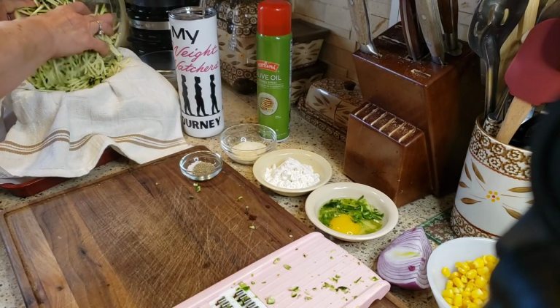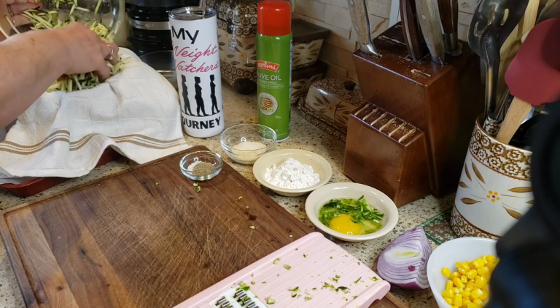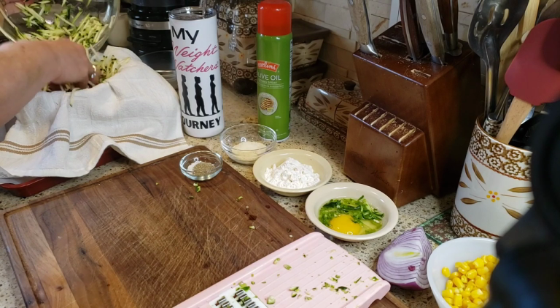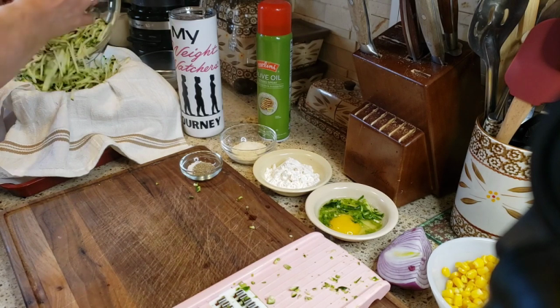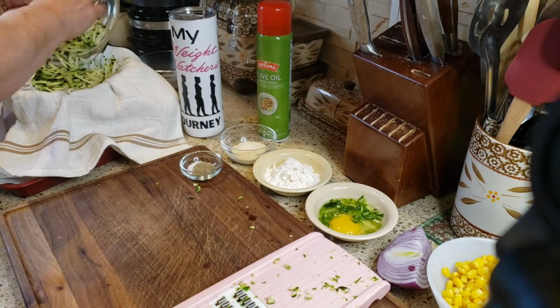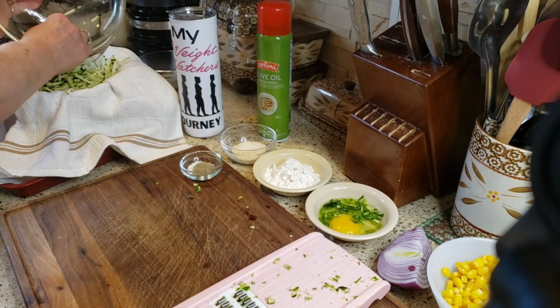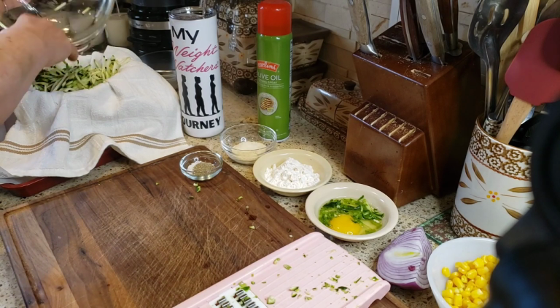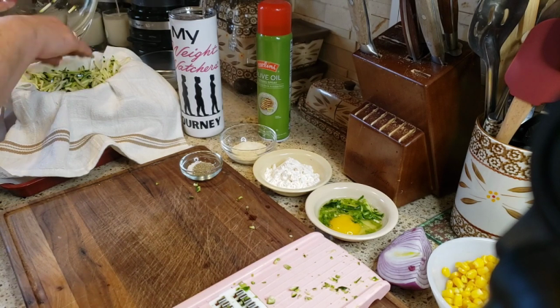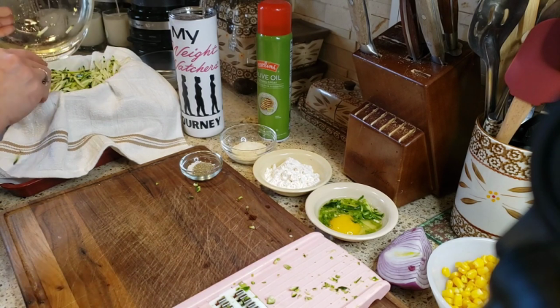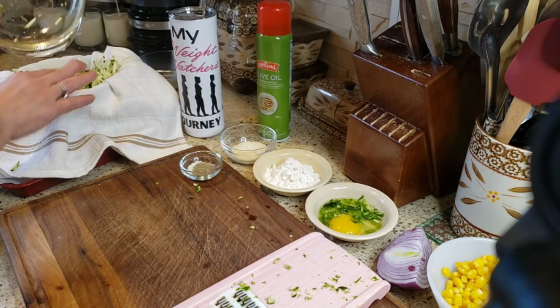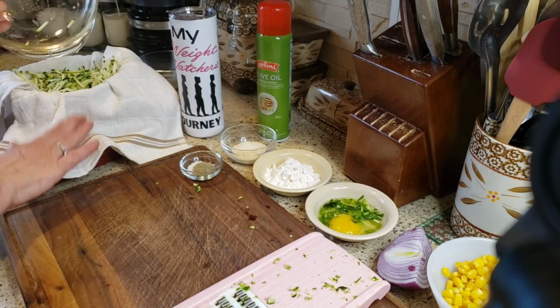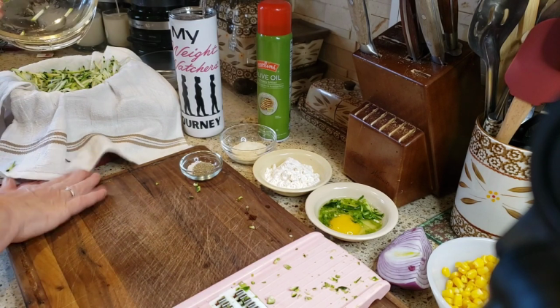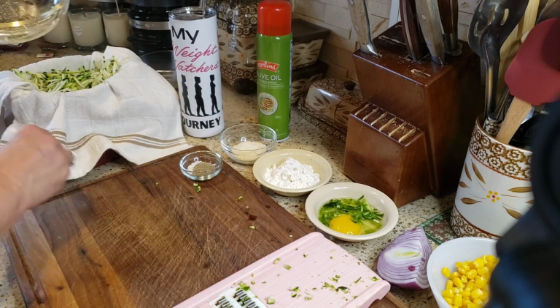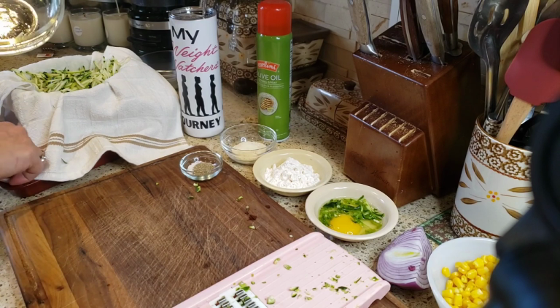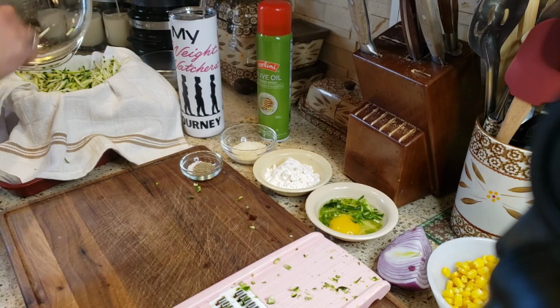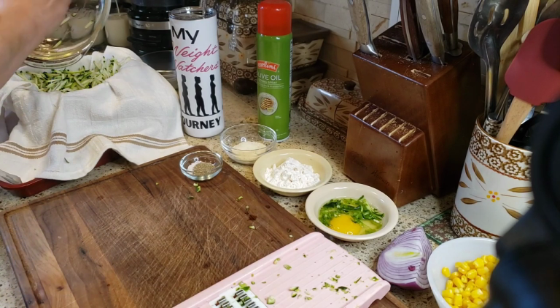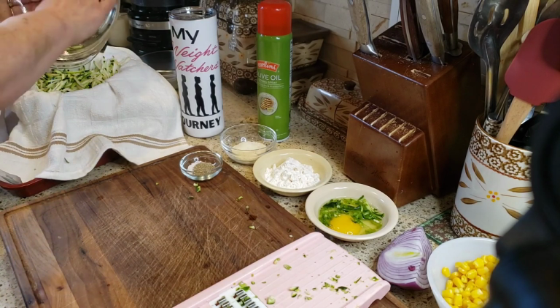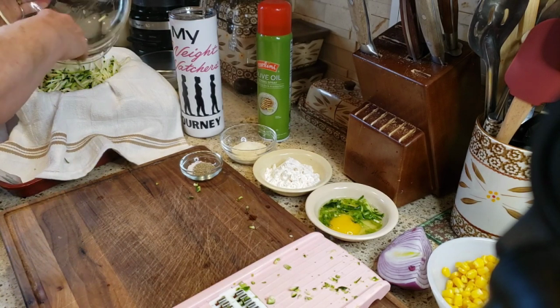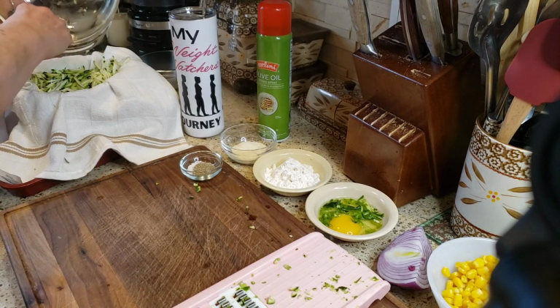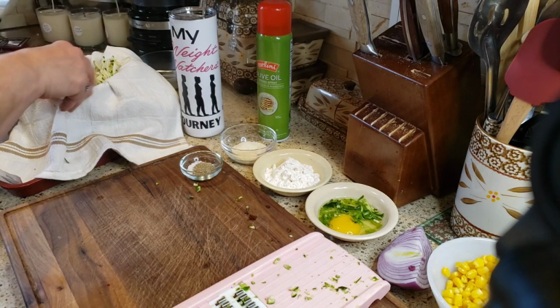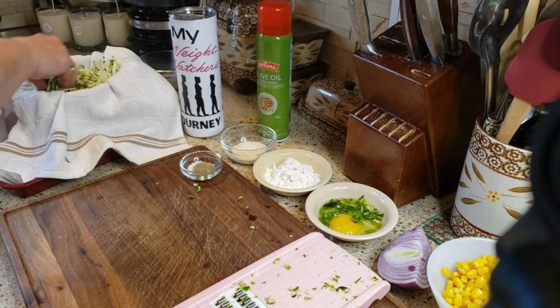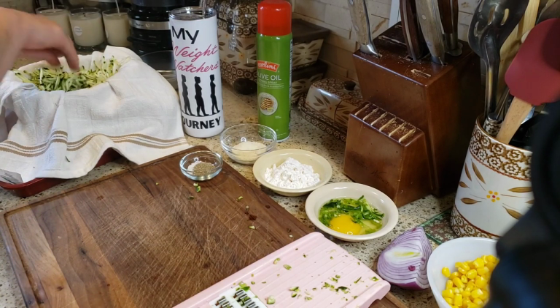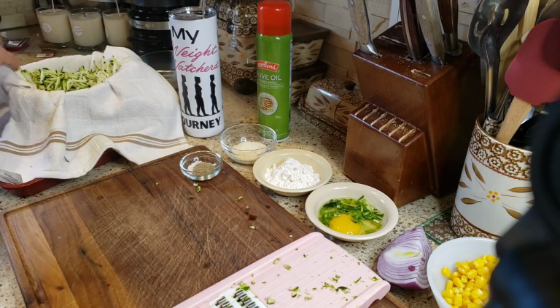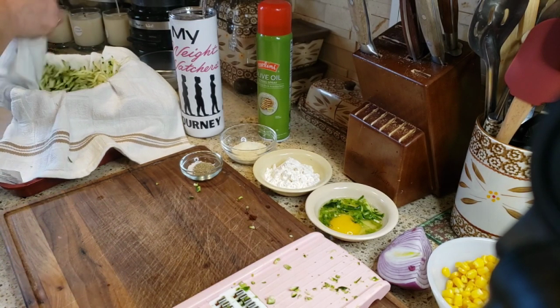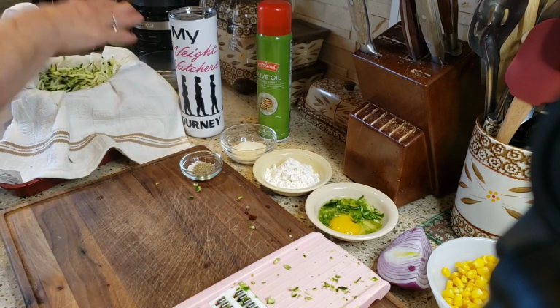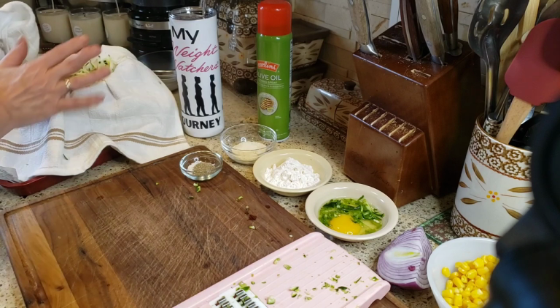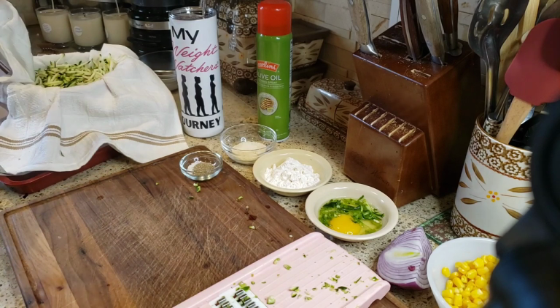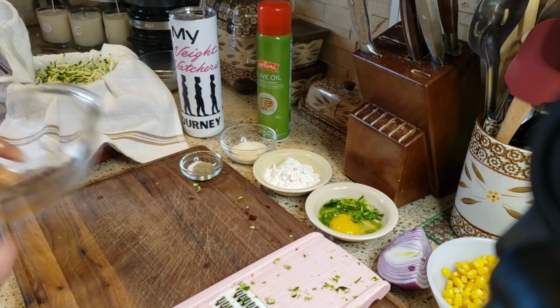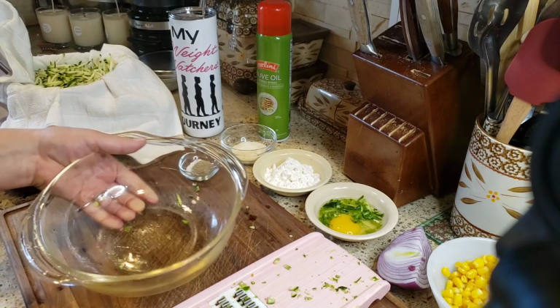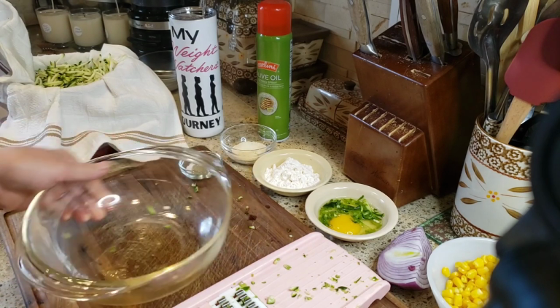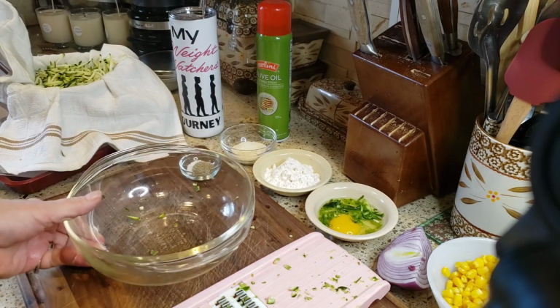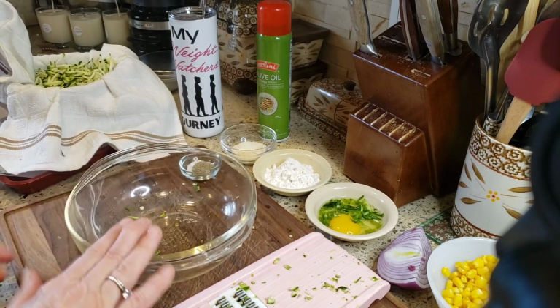Now I'm going to transfer all the shredded zucchini into a bowl lined with a clean tea towel — or cheesecloth if you have it — and we're just going to let that sit for a minute.